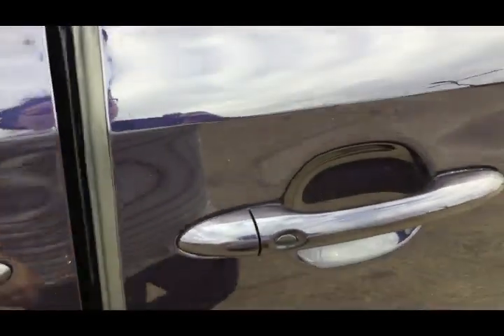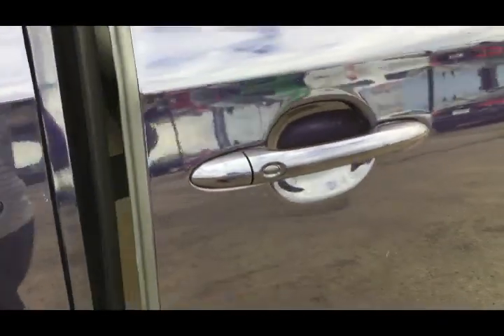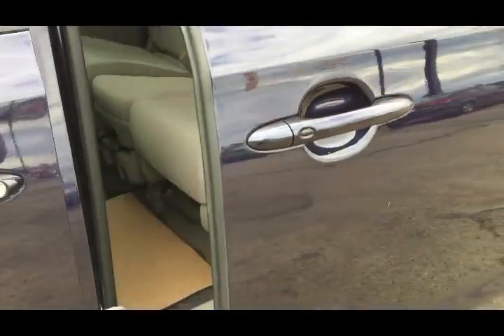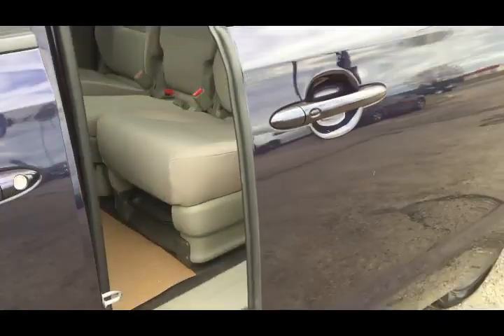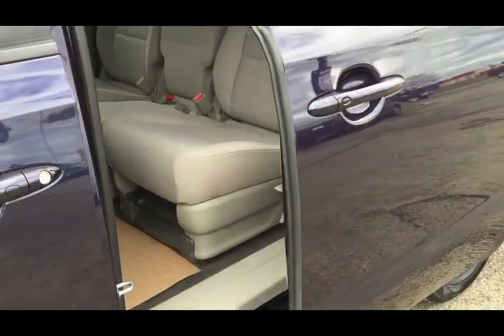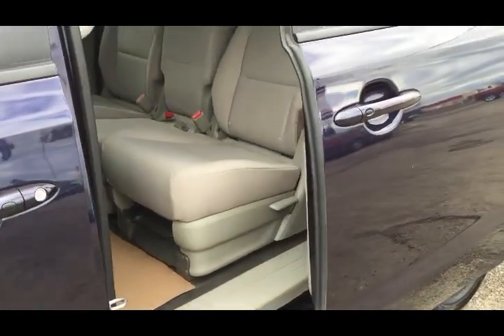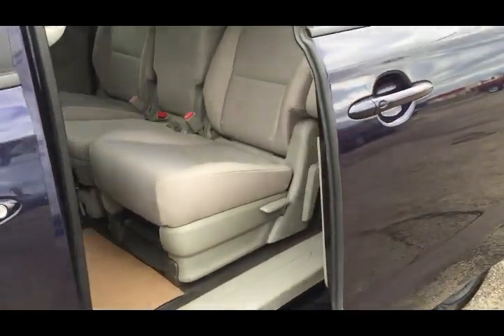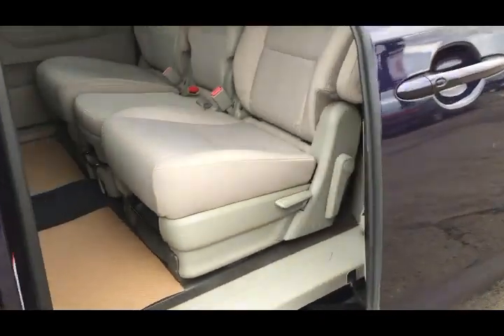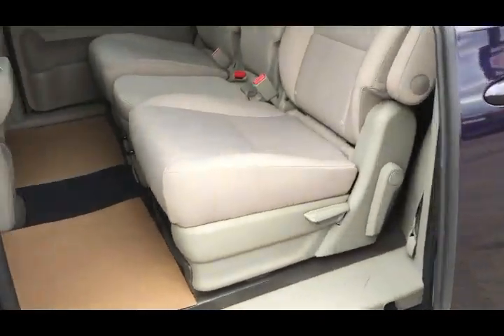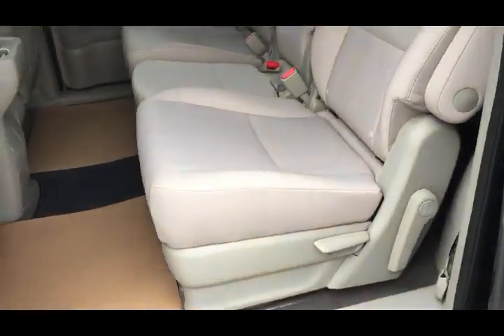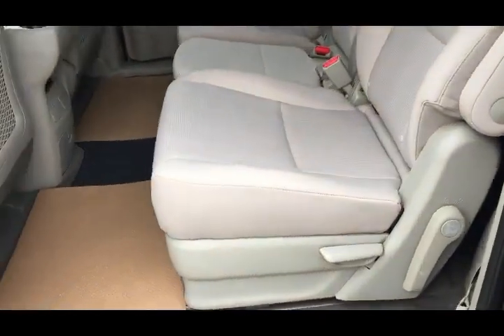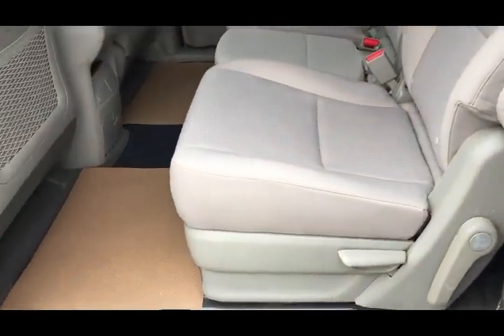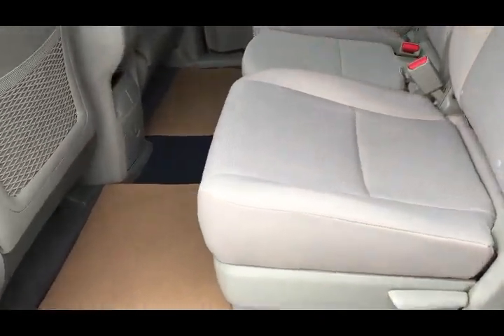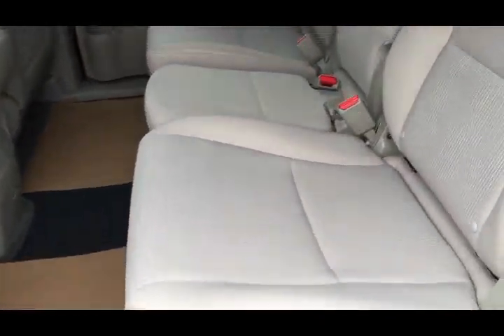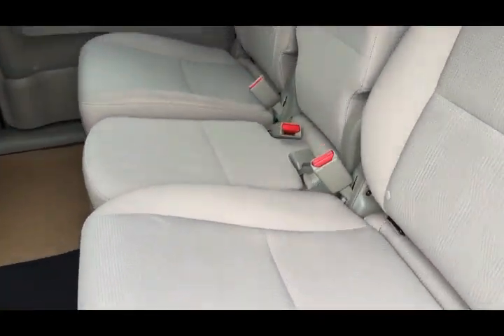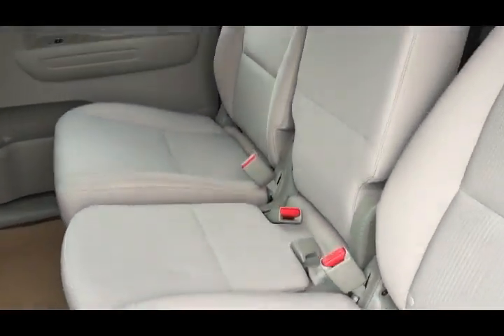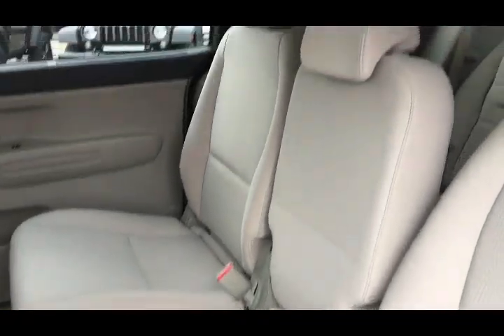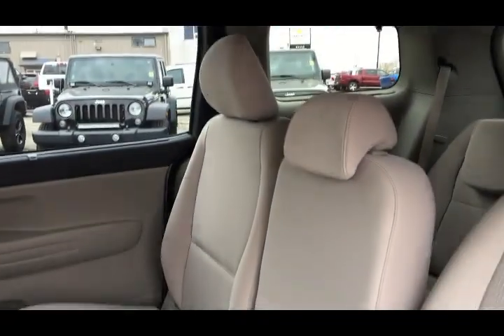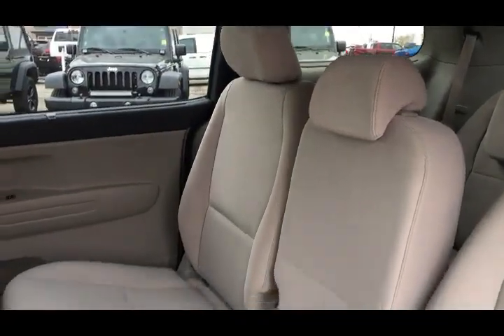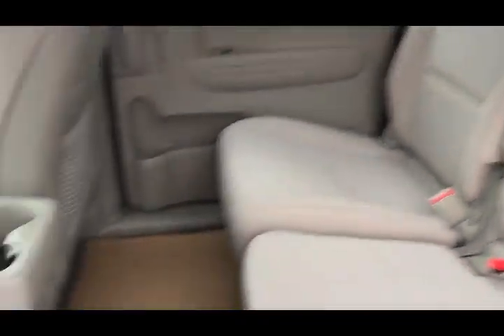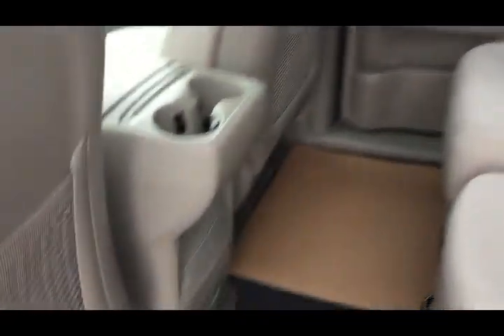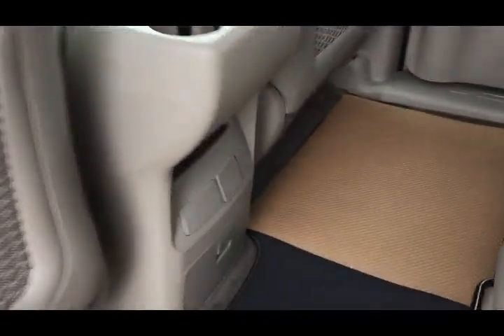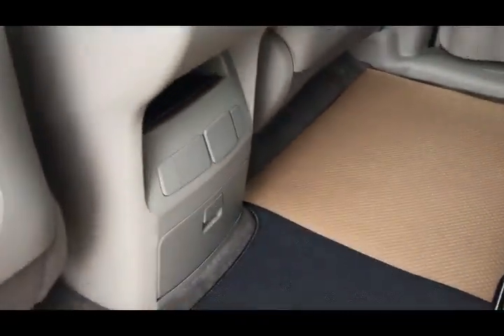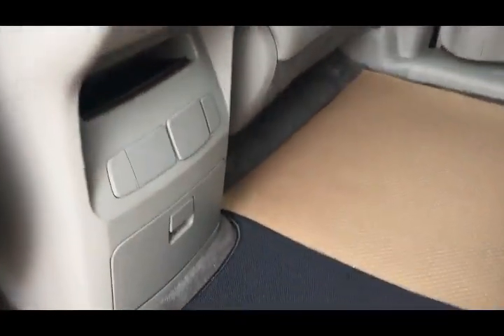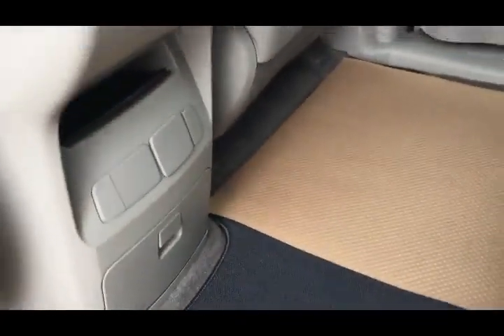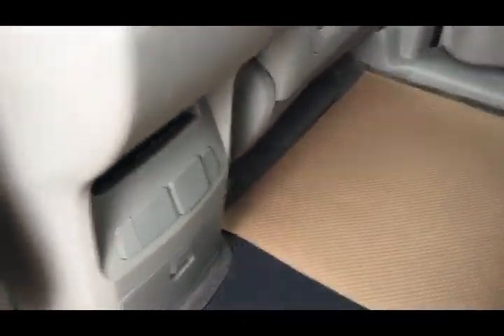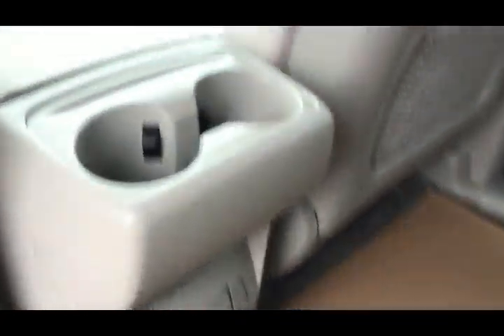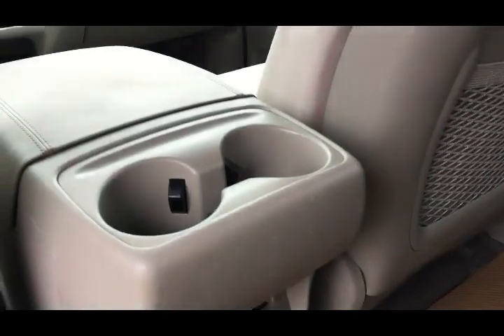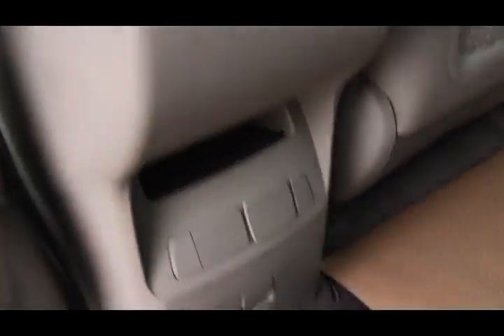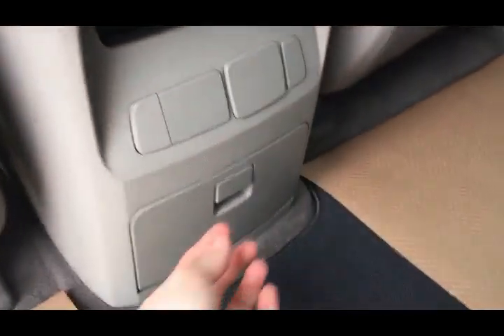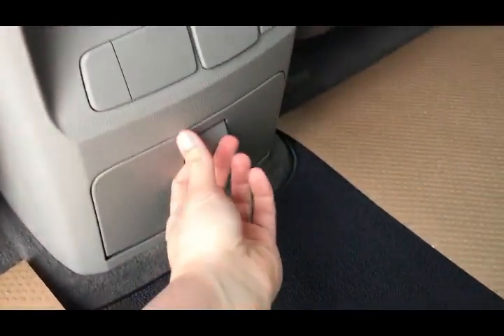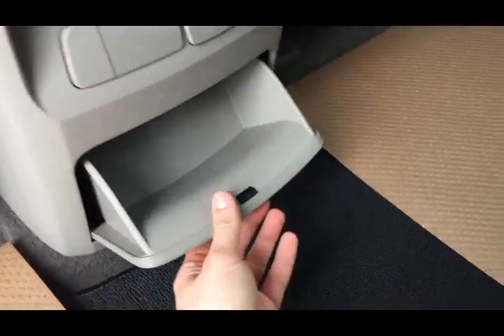As we head to the back, because you have those power doors you can just pull the button once and it'll open for you. There are three seats in the second row and three seats in the third row. You have some additional storage here and two cup holders for the second row.